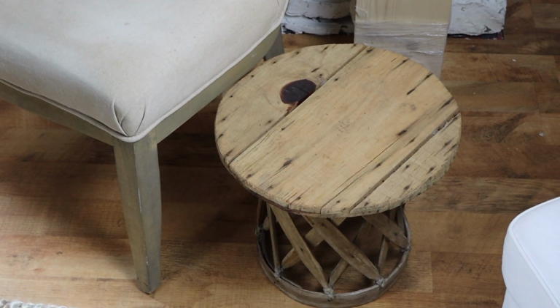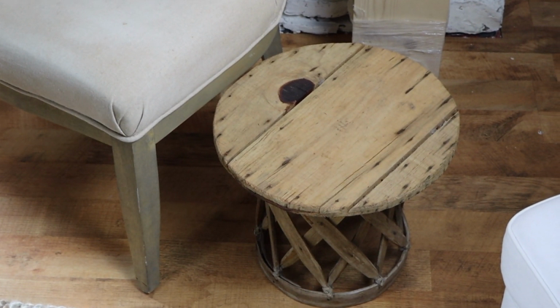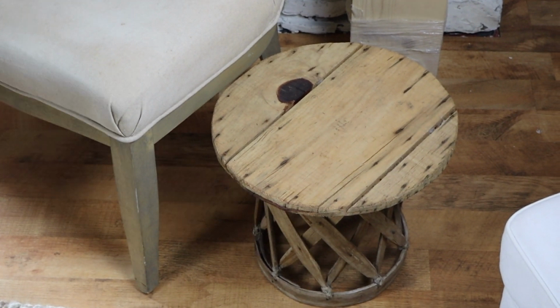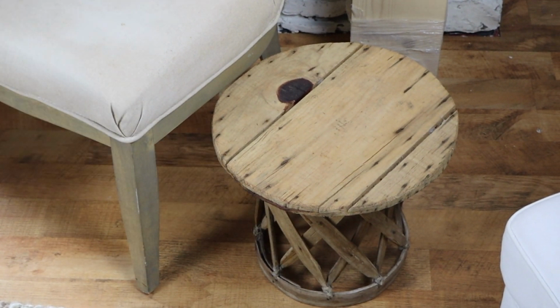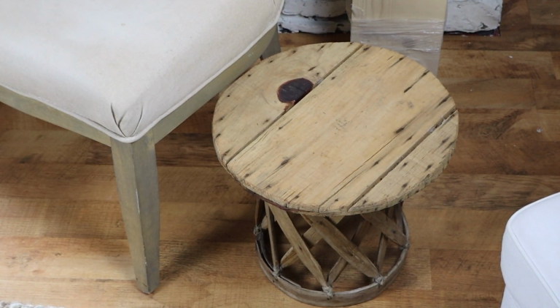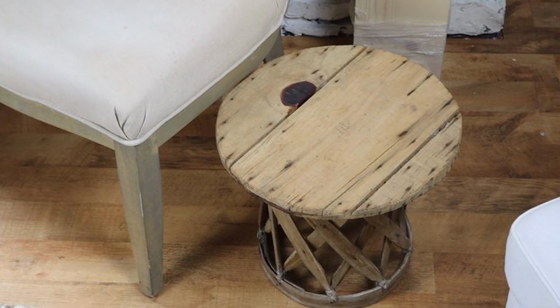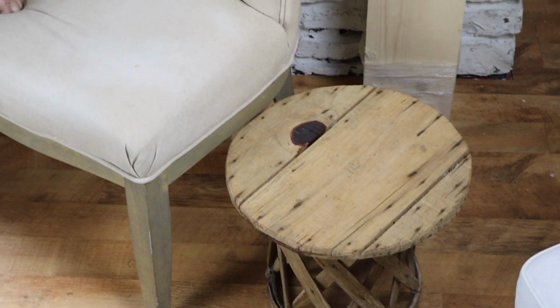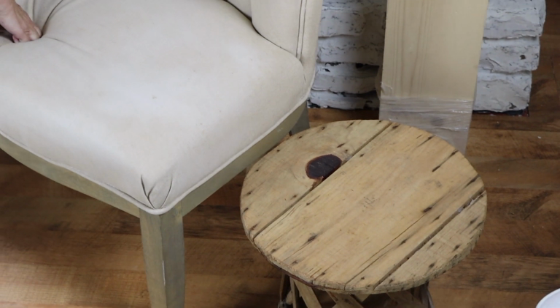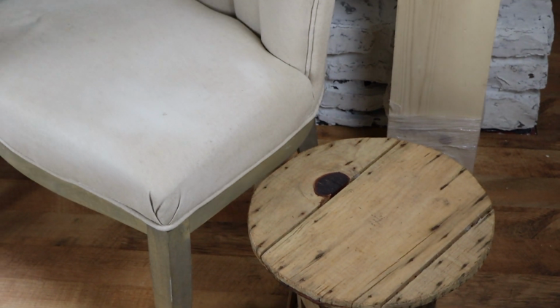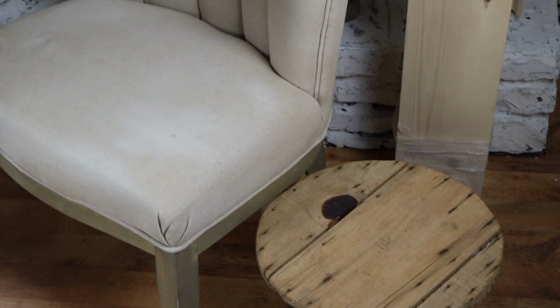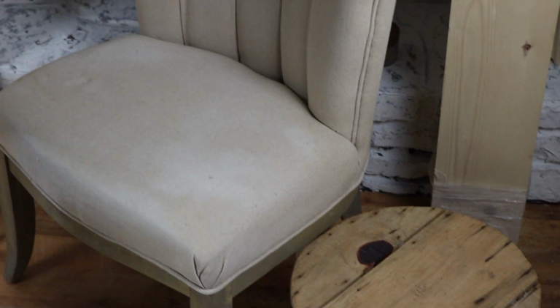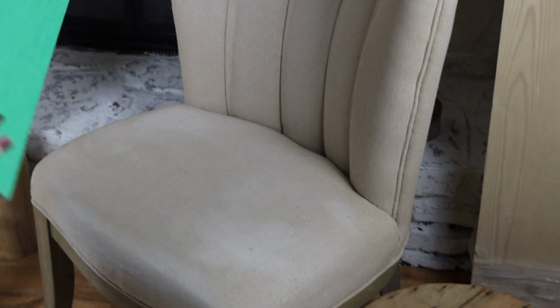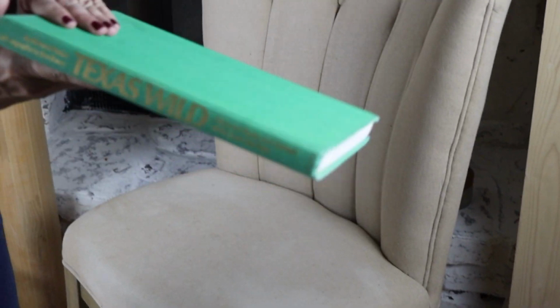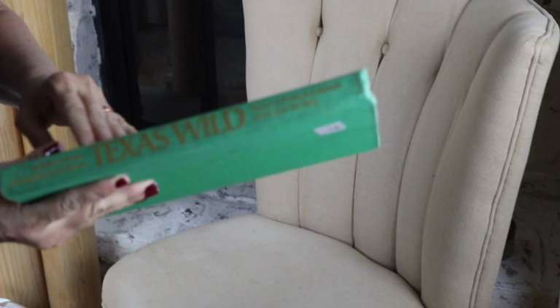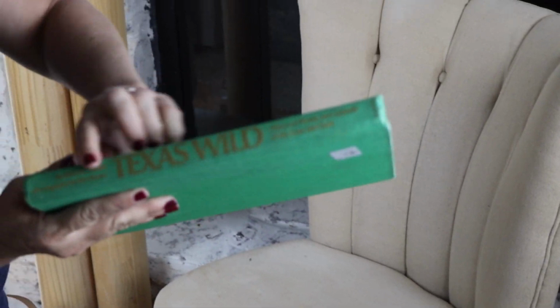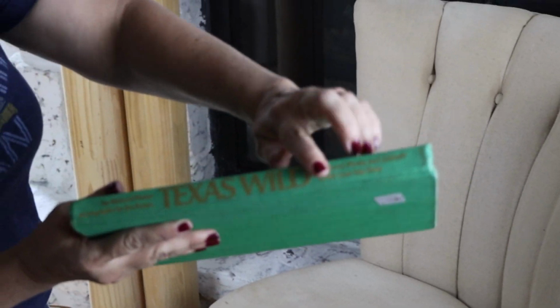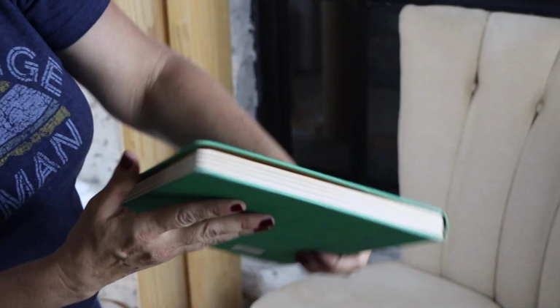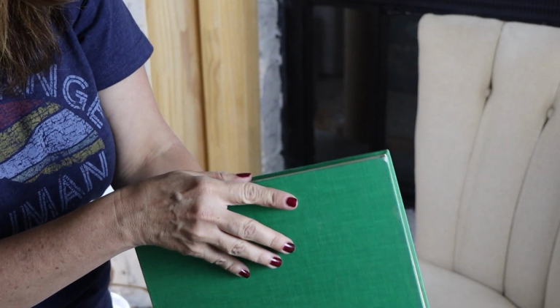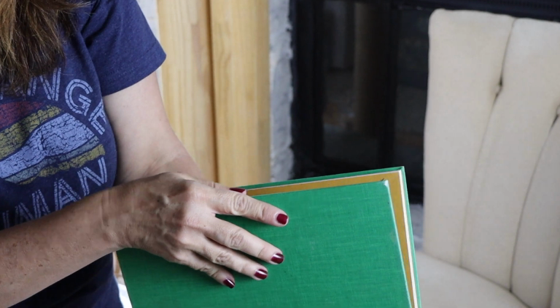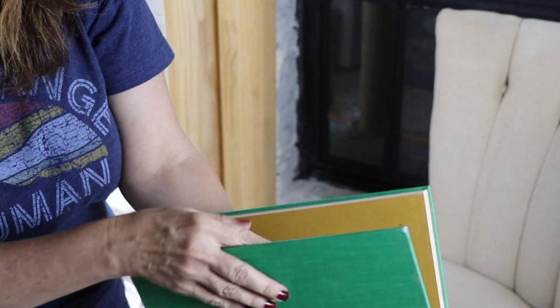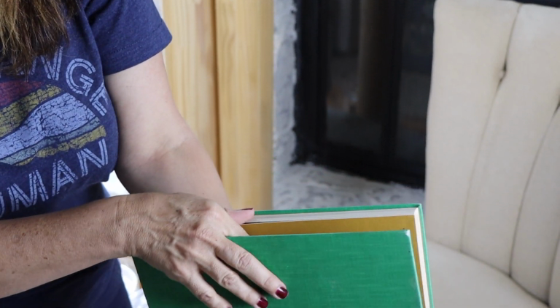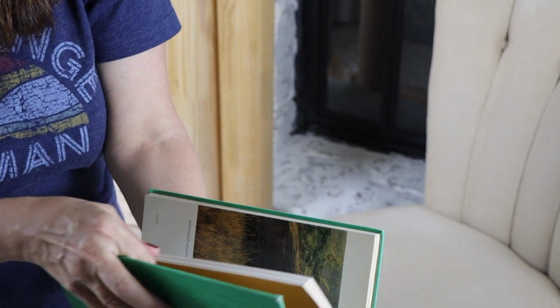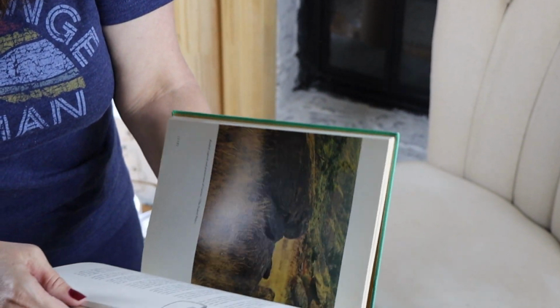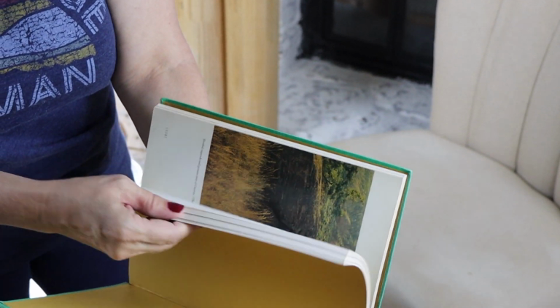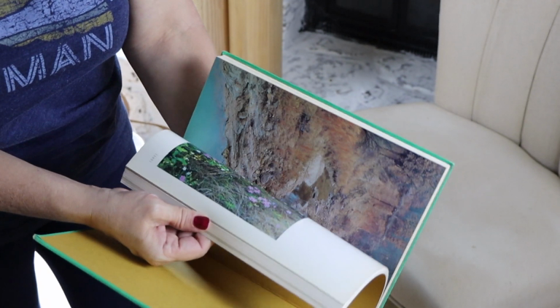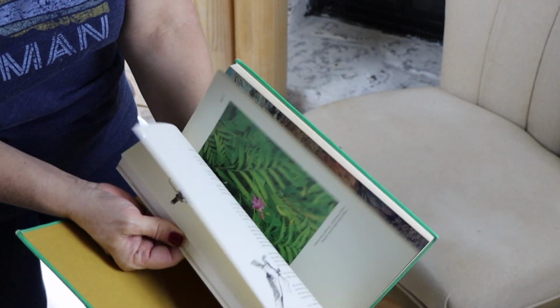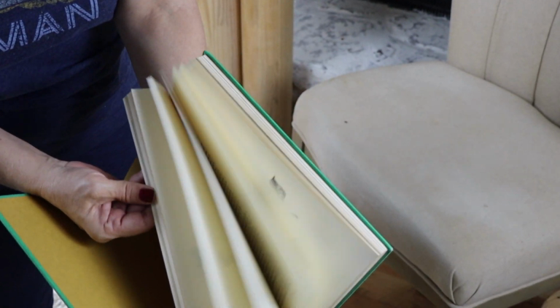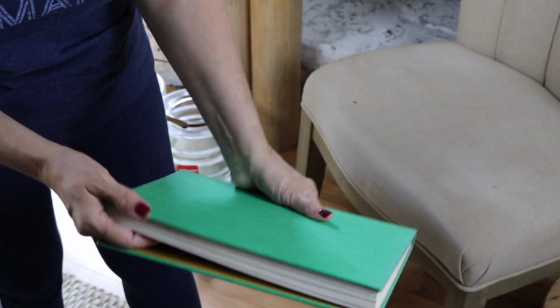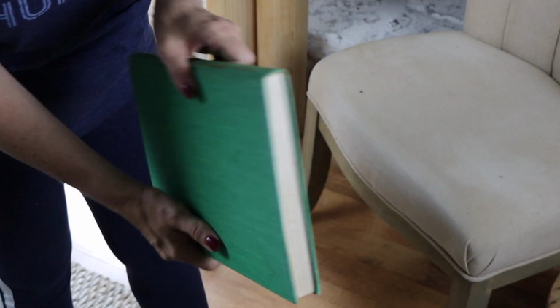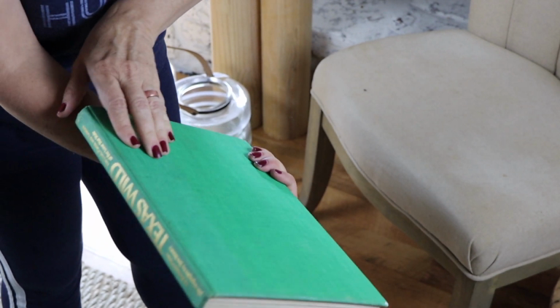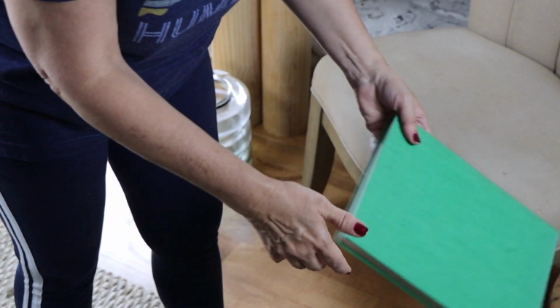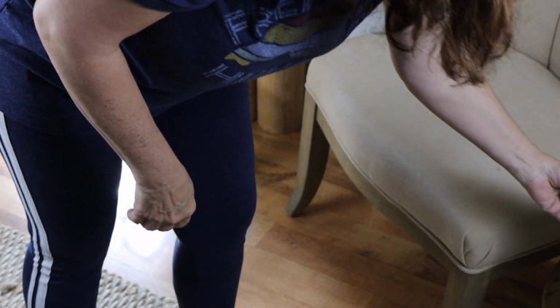I found this little book. I'm always on the lookout for interesting books. This one's called Texas Wild, and I'm from Texas, so of course I love it. I love the green color, and it covers all the different areas of Texas. That was 50 cents — kind of fun.